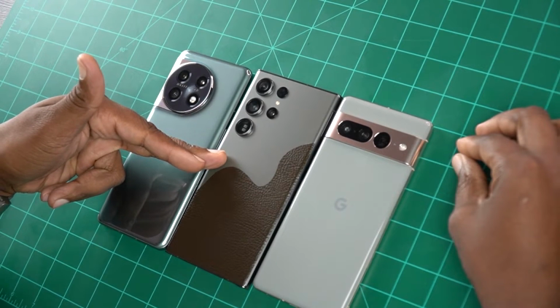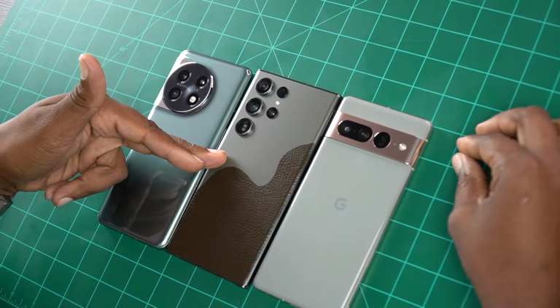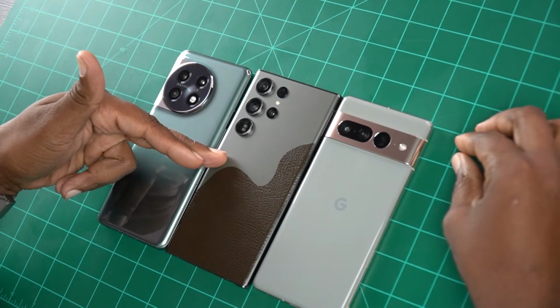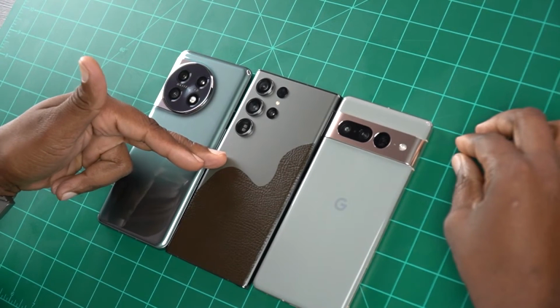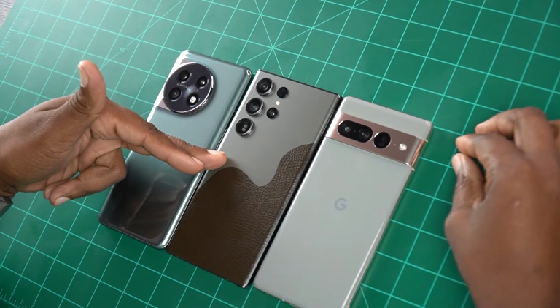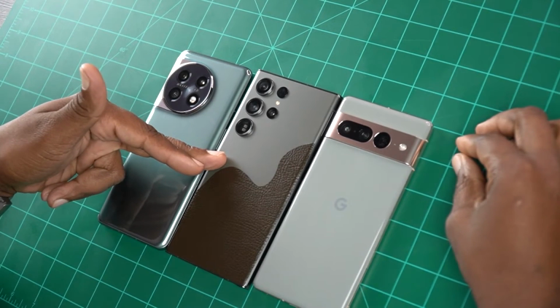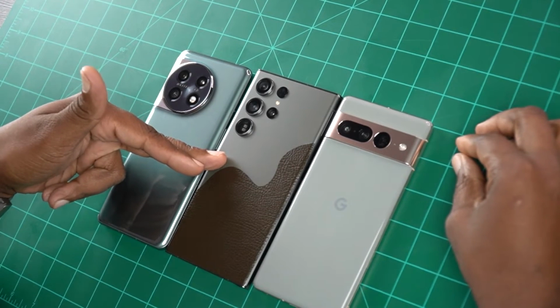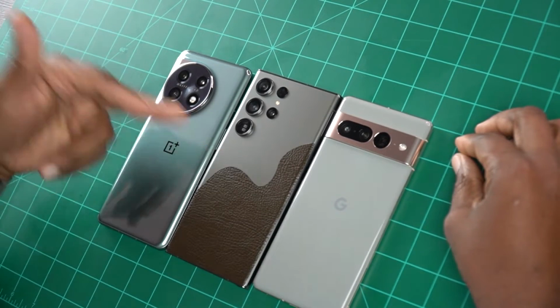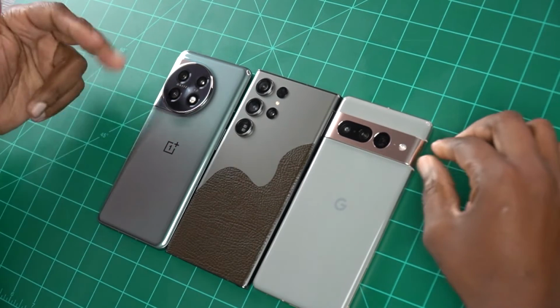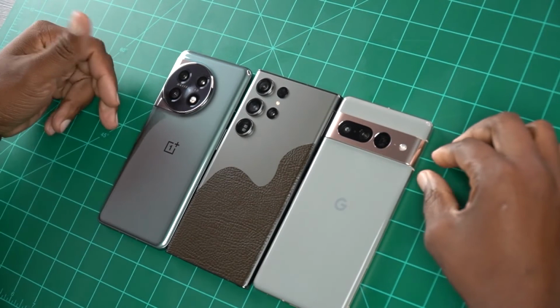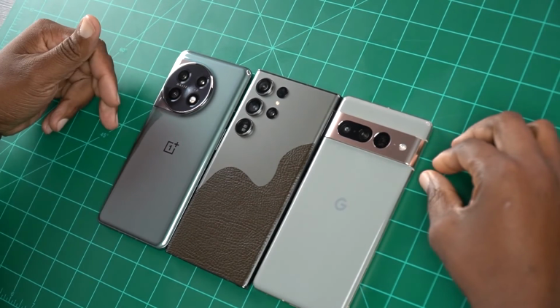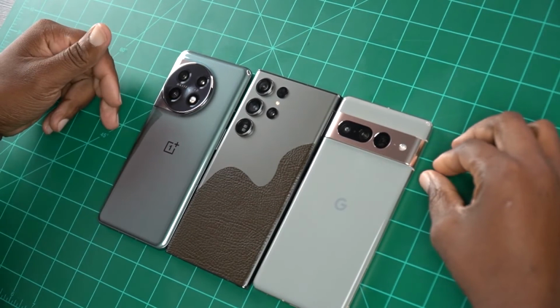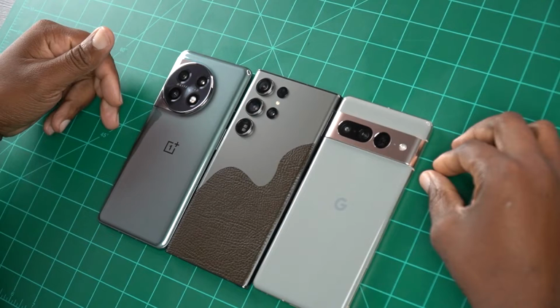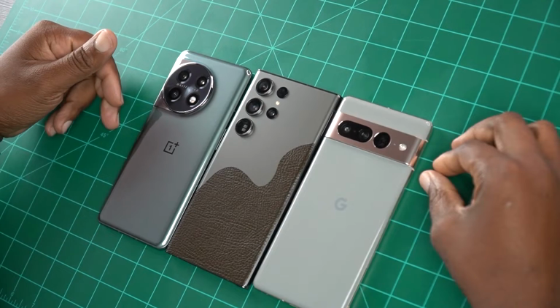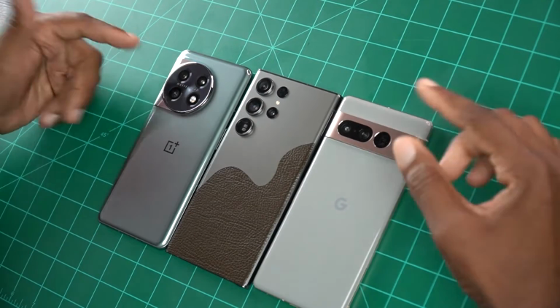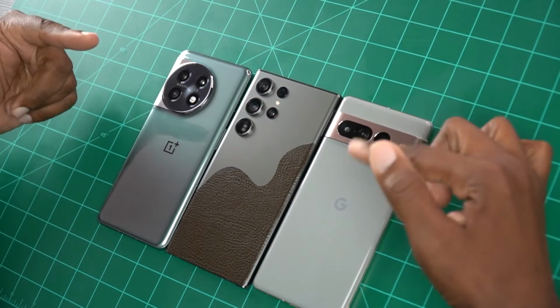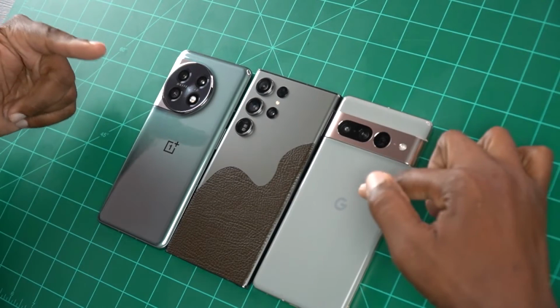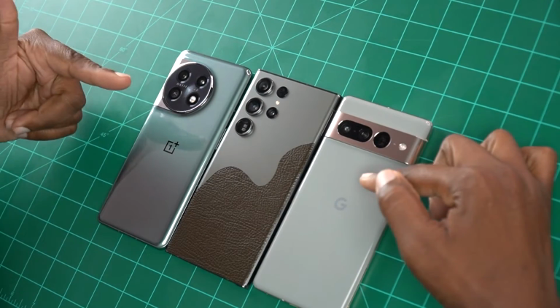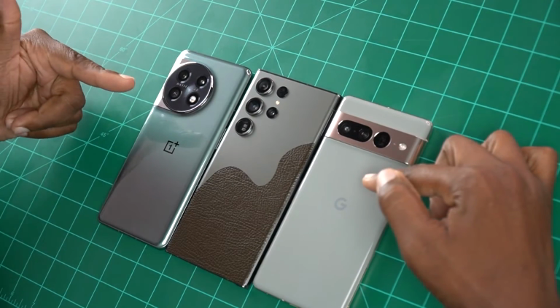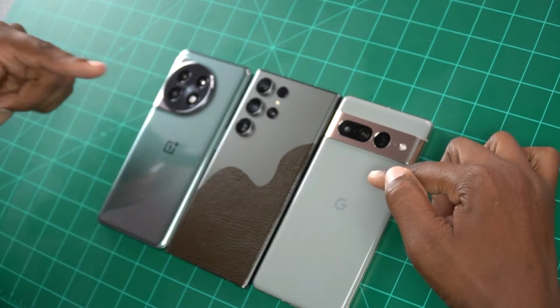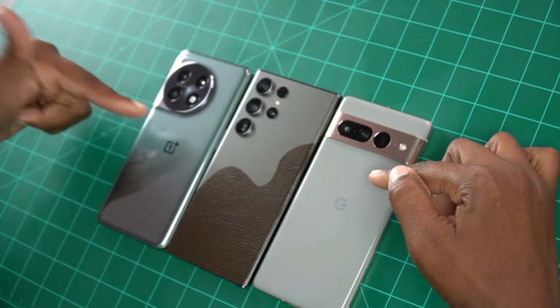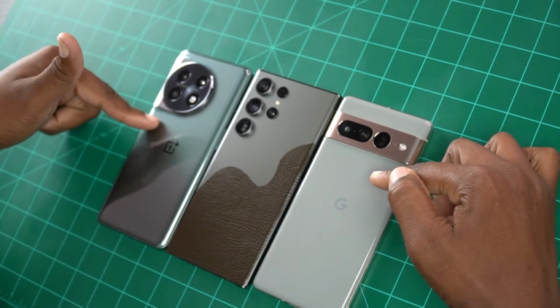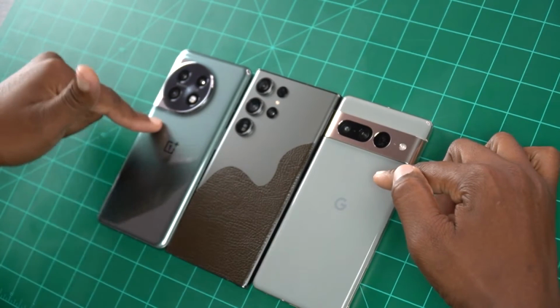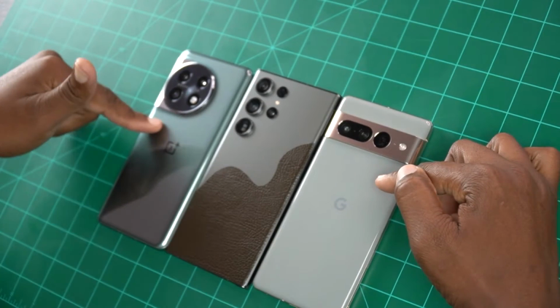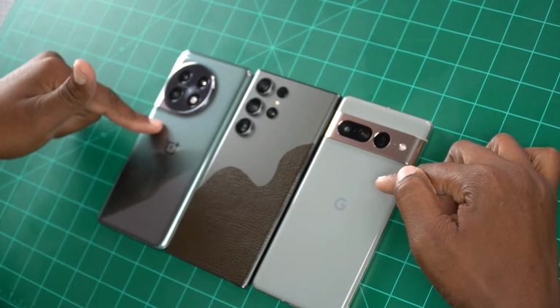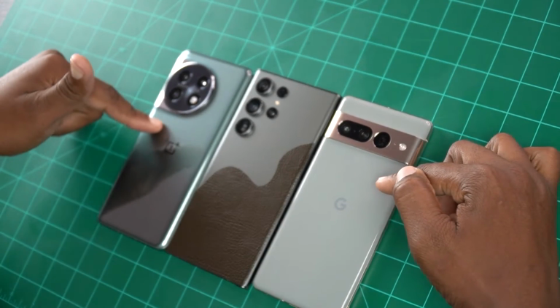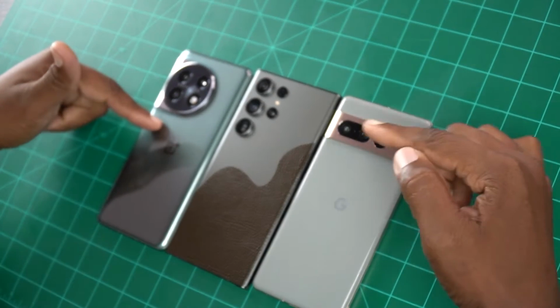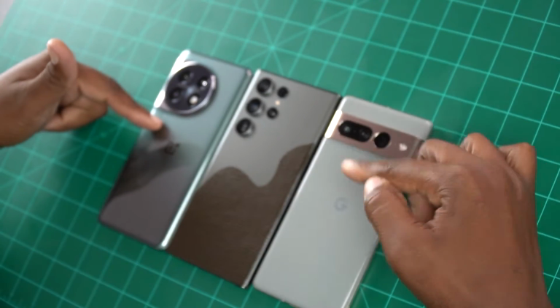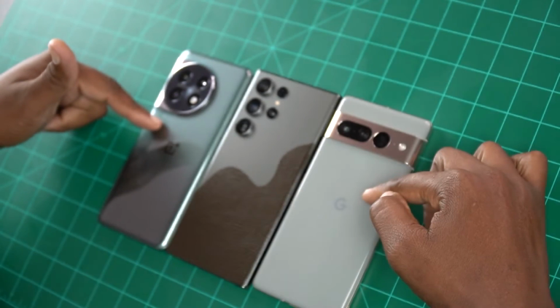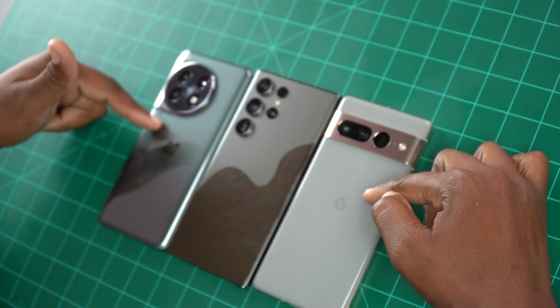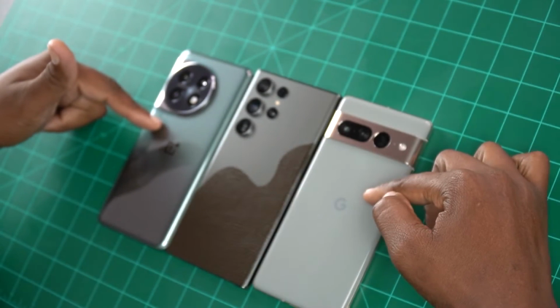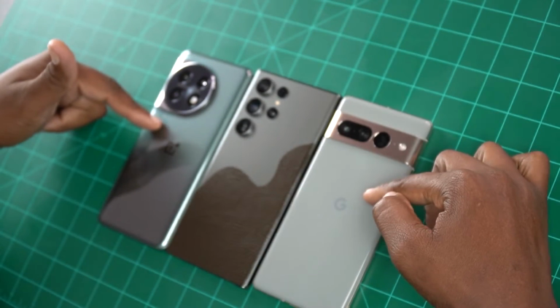But if you're on a nice little budget and you got about $800 to spend, you can choose between either the OnePlus 11 or the Google Pixel 7 Pro.